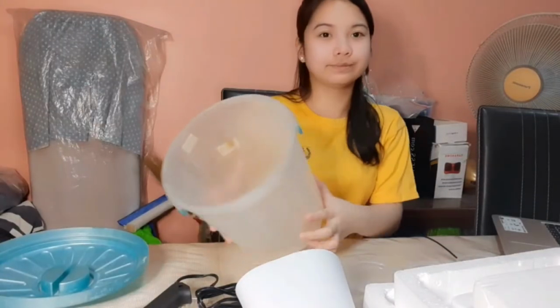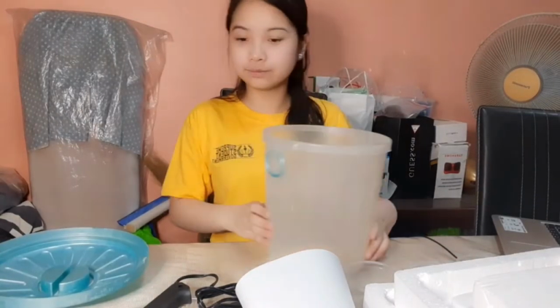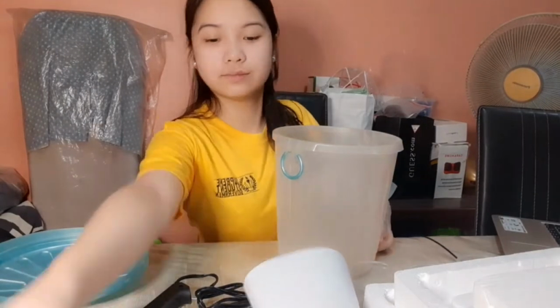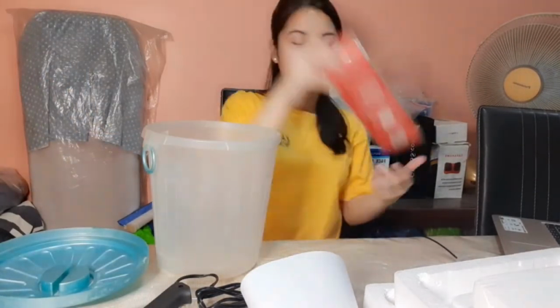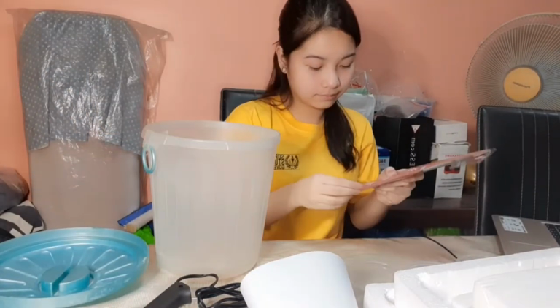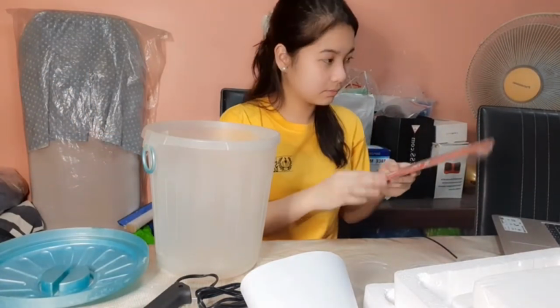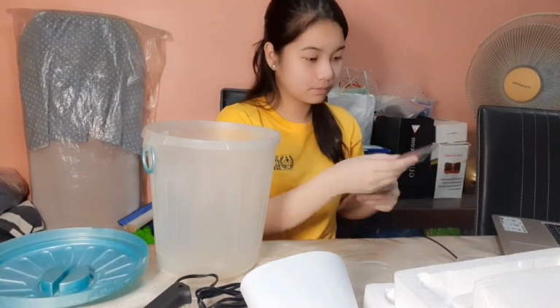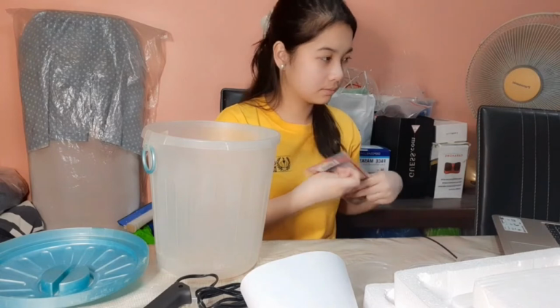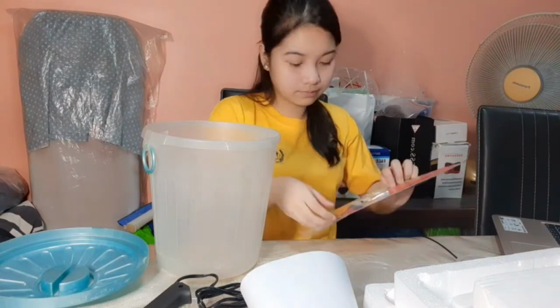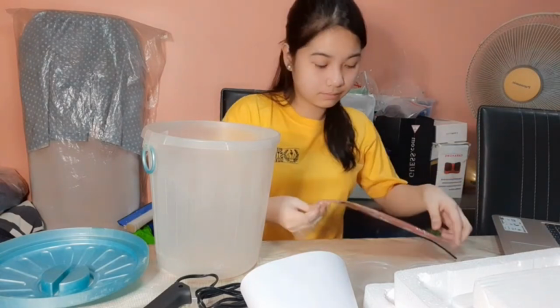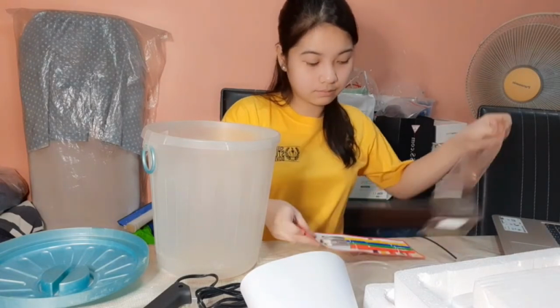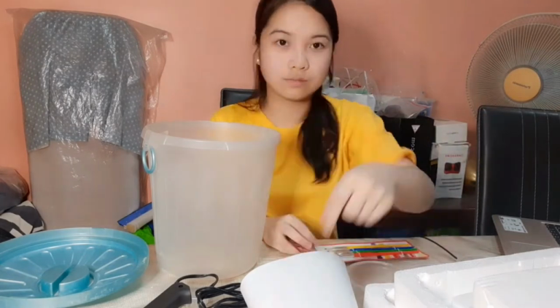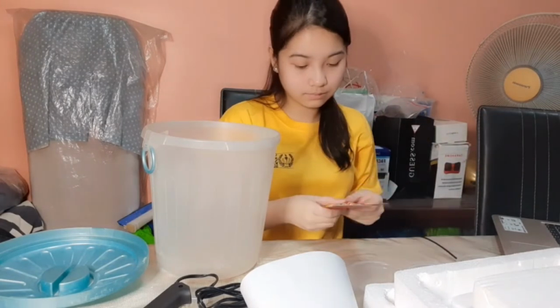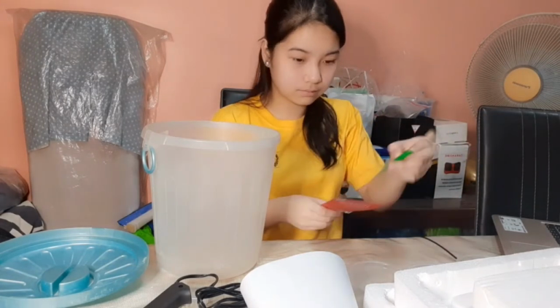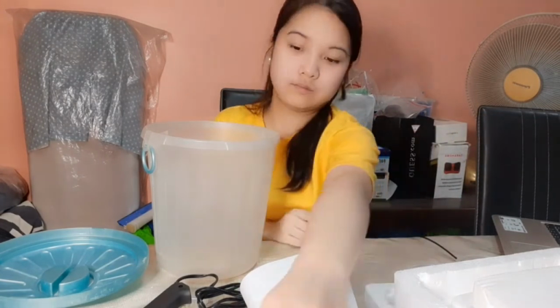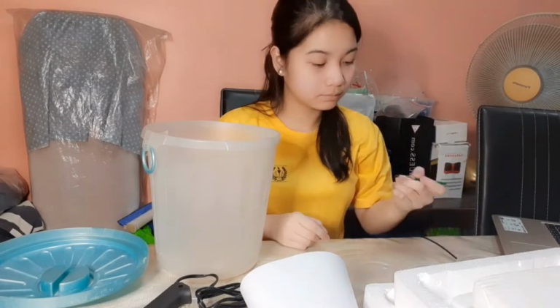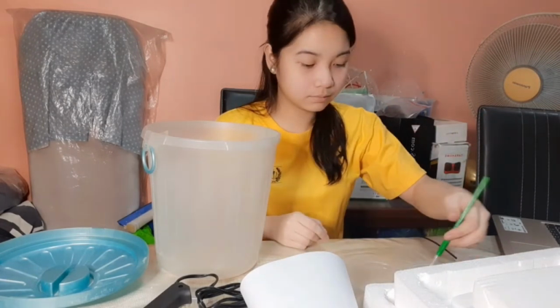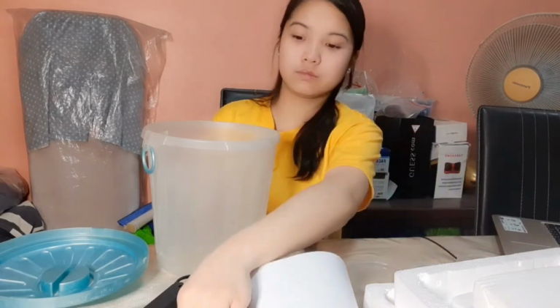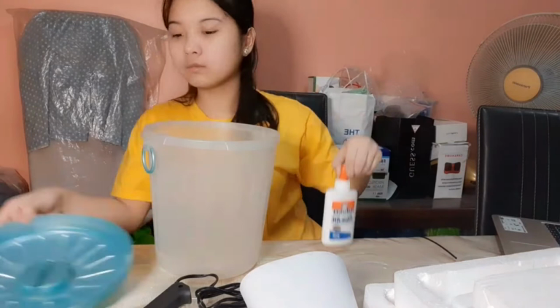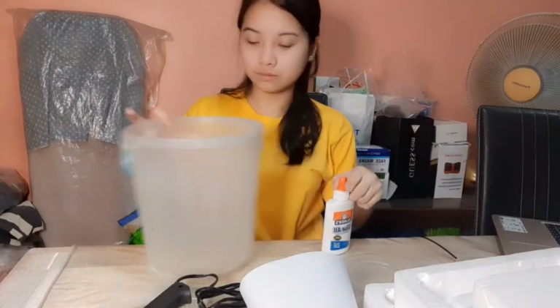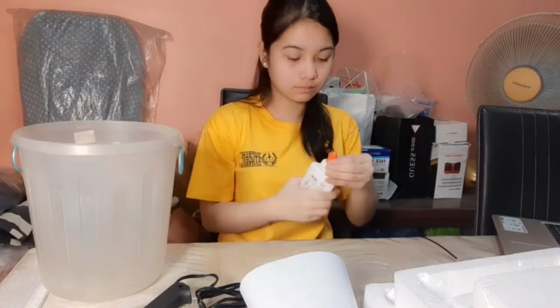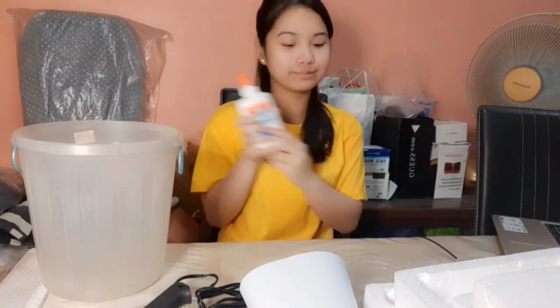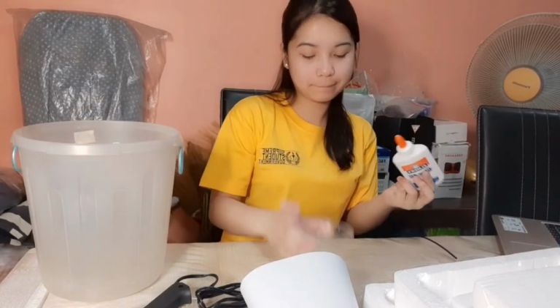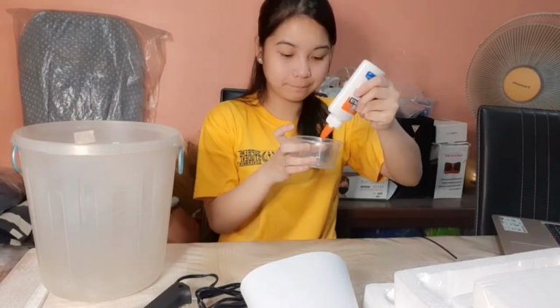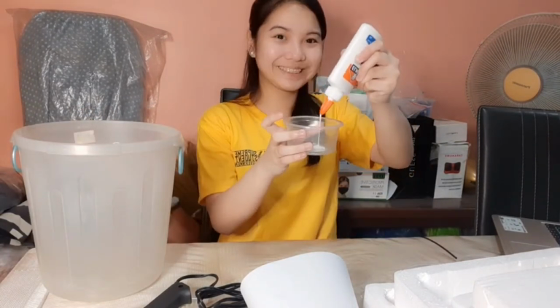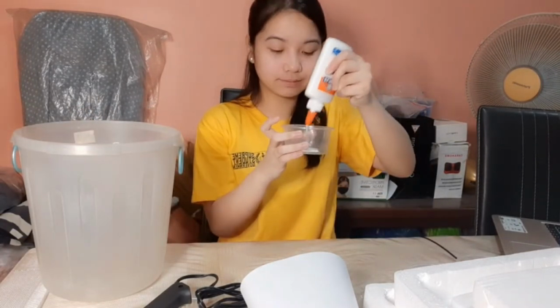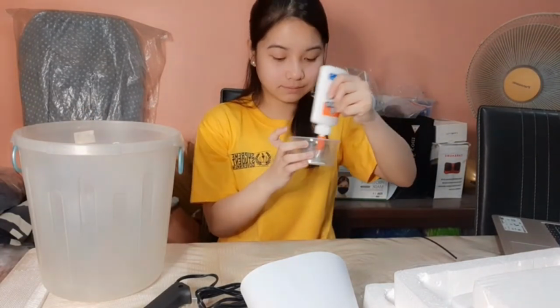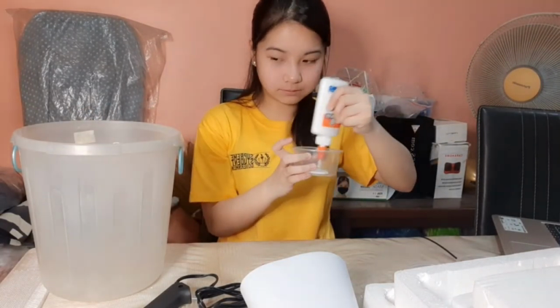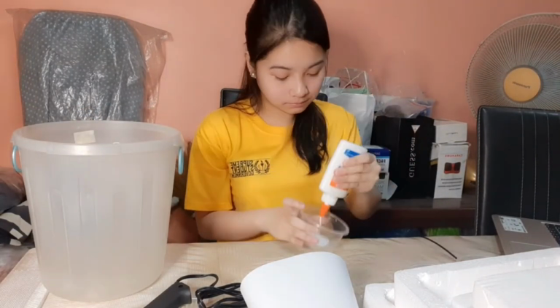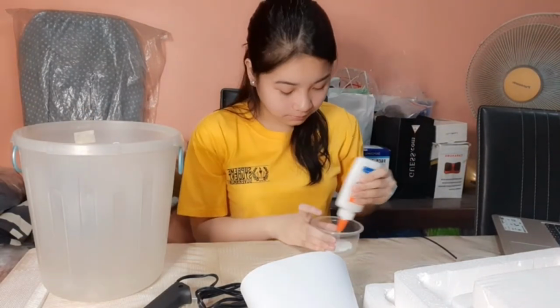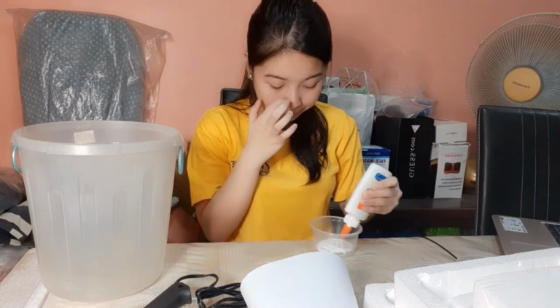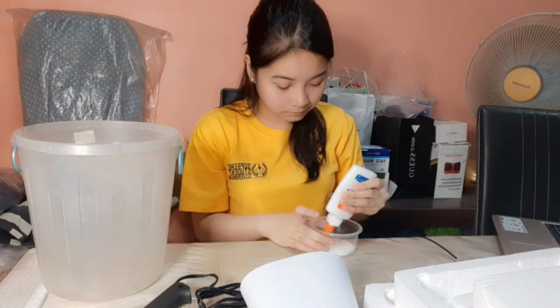First, we have to get the trash can. Make sure to clean it before you use it. Then put some glue on it and paste the cartolina or newspaper all over it.